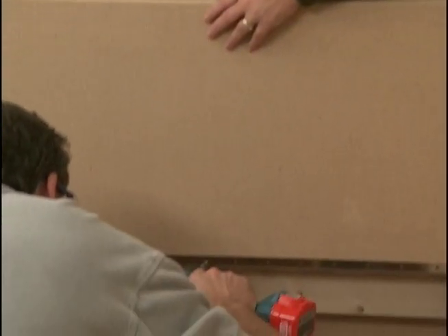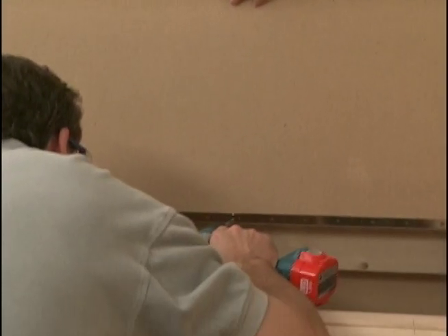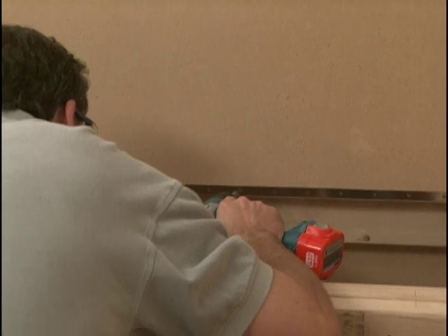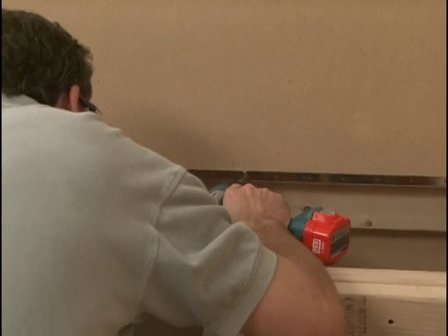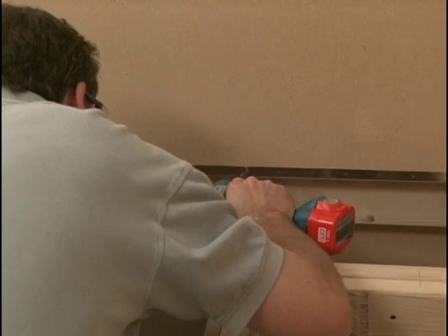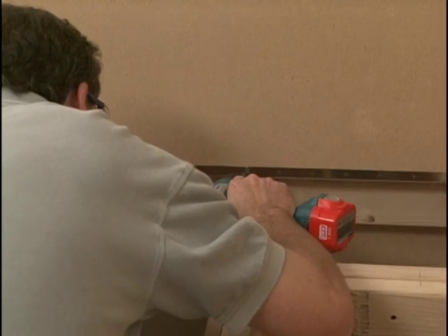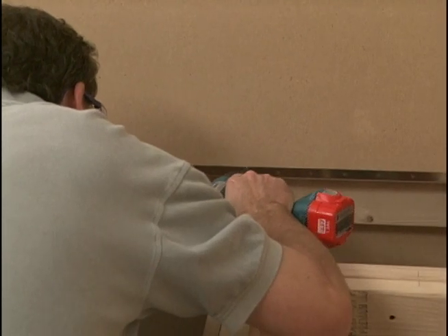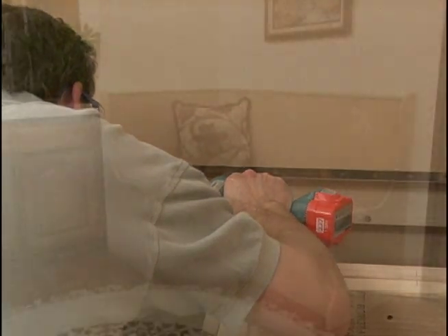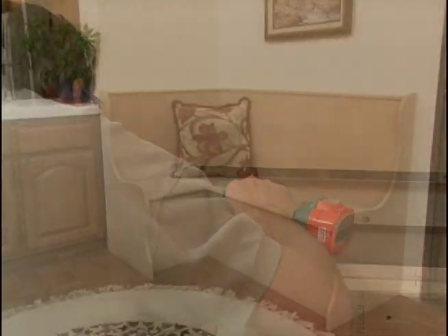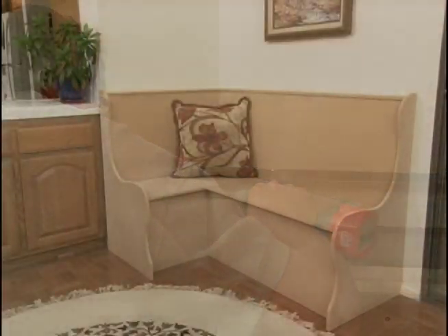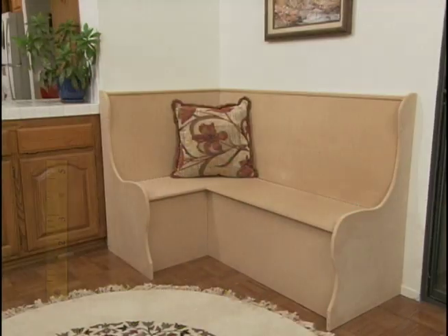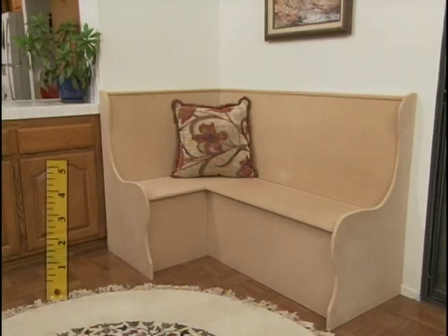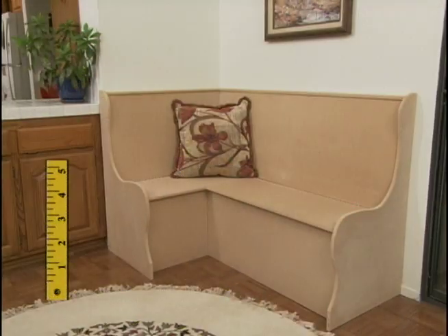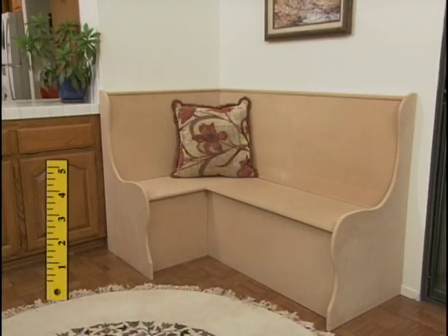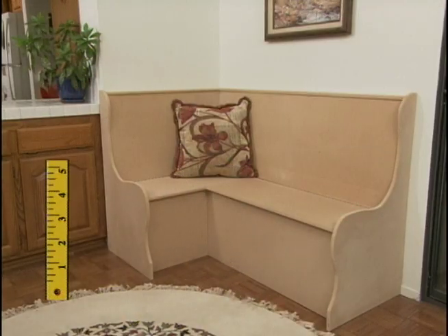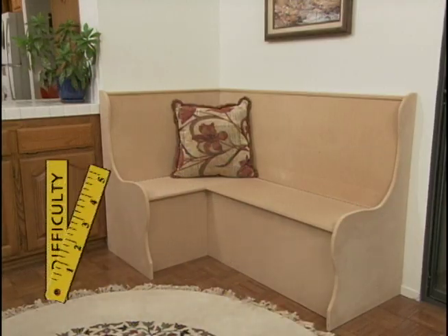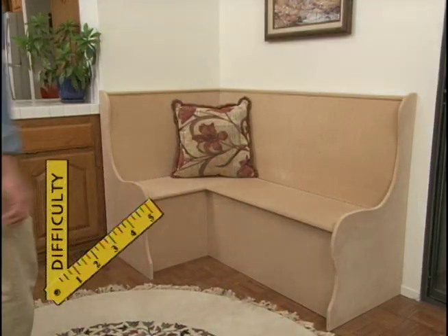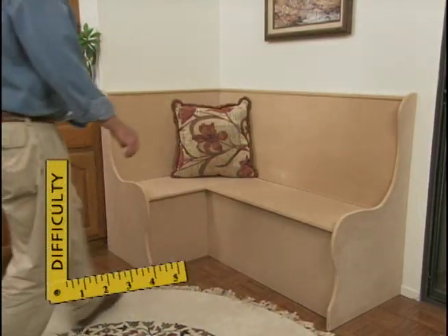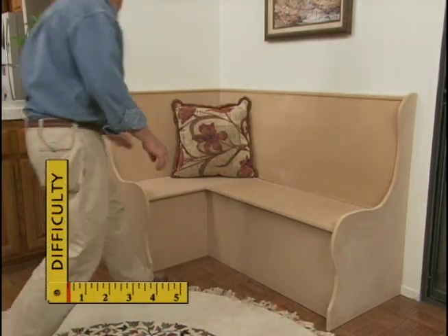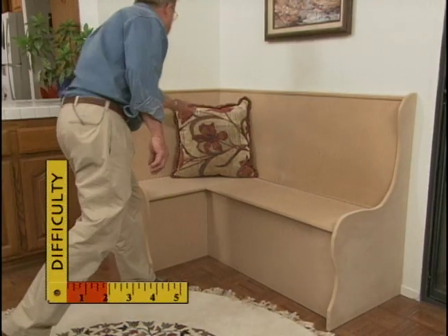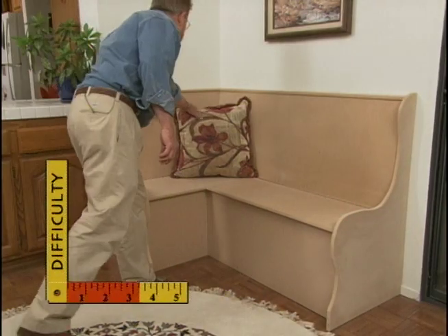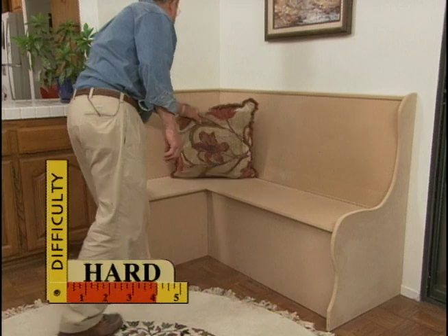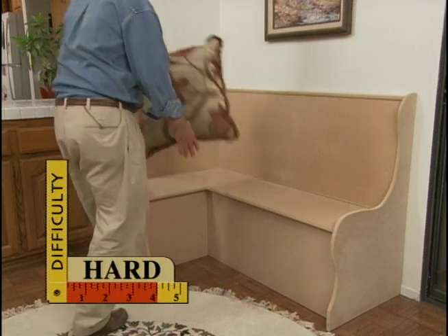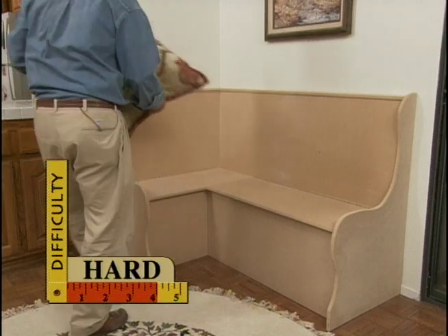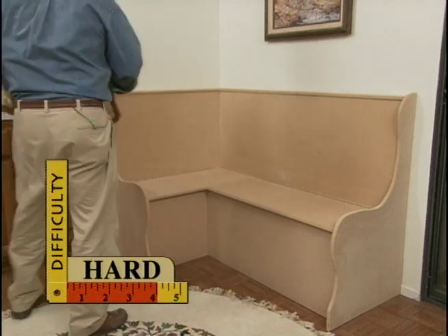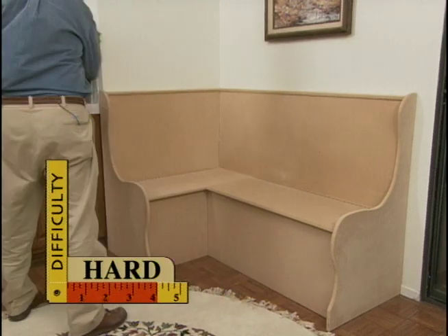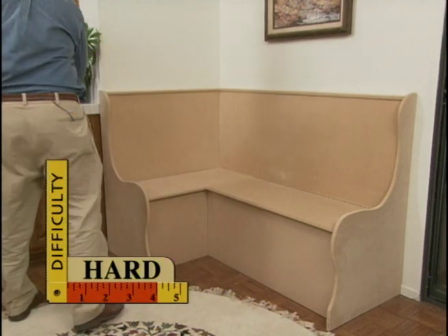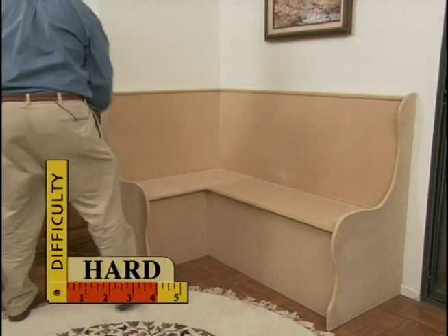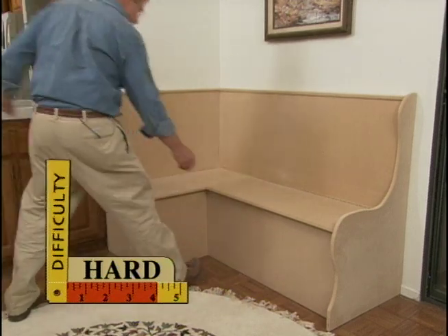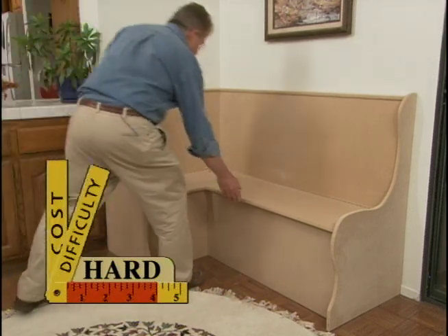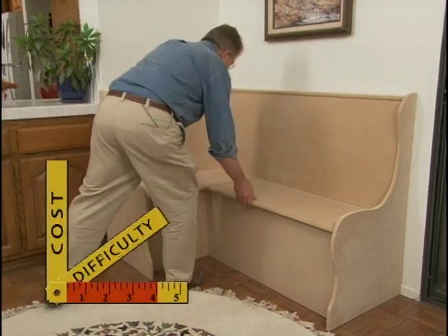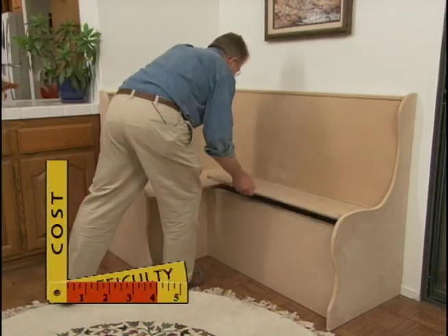The Richensons' new breakfast nook not only fits well in their corner, but it will fit a lot under the seats as well.